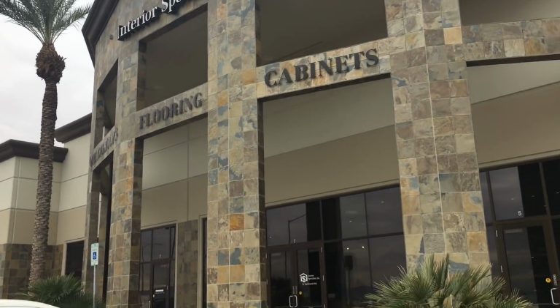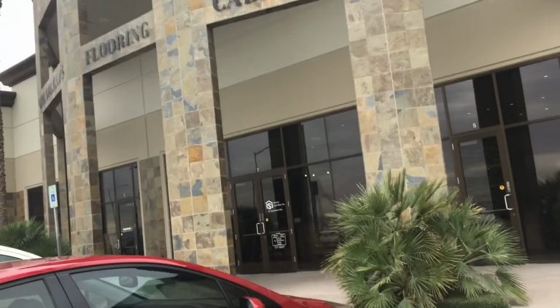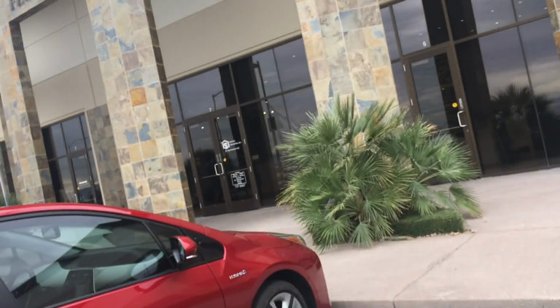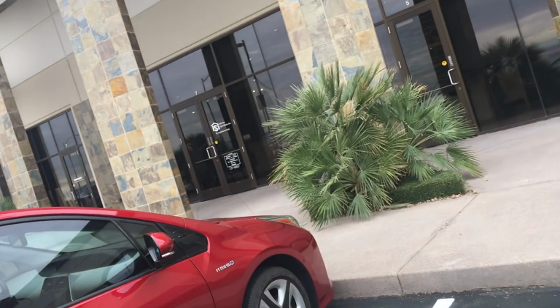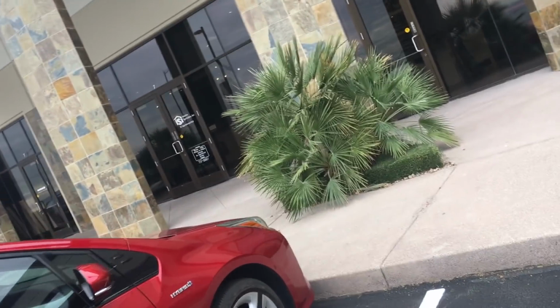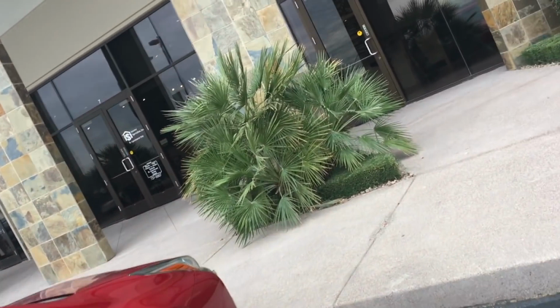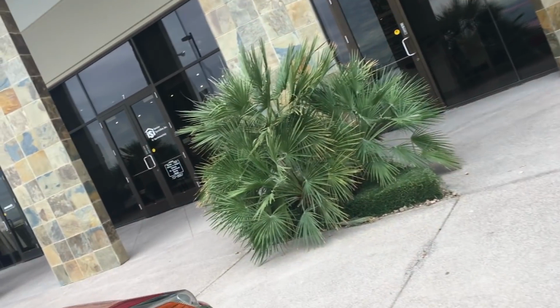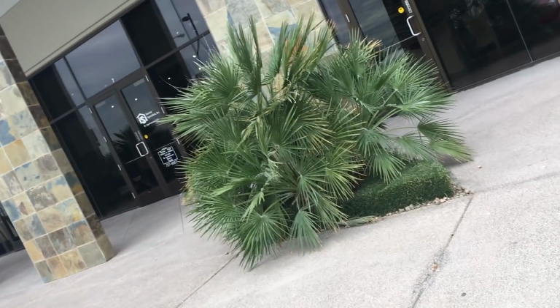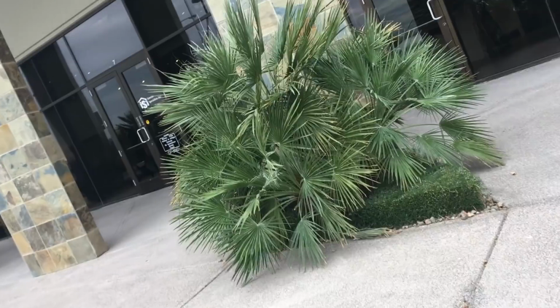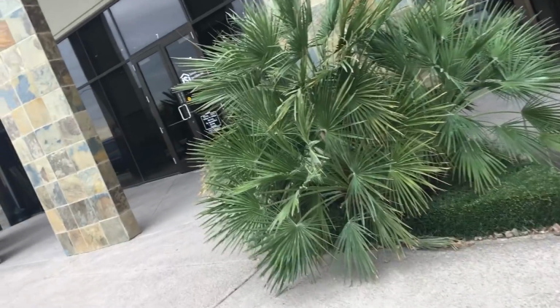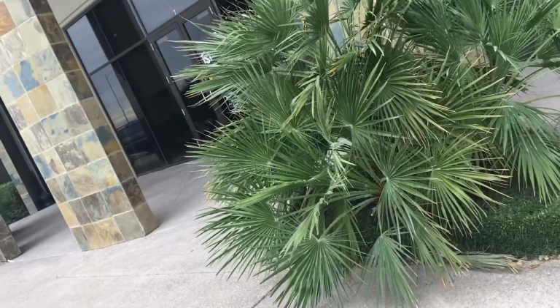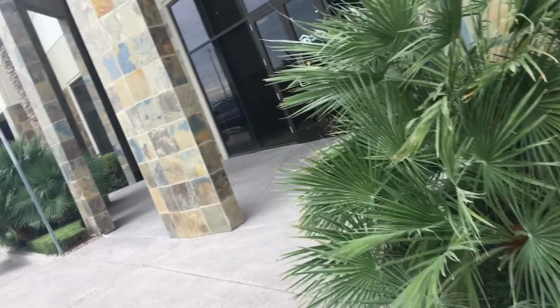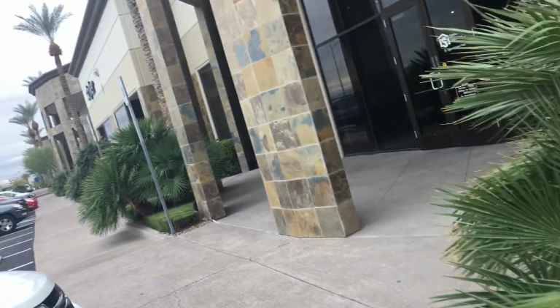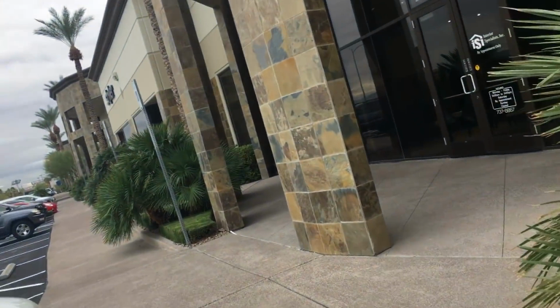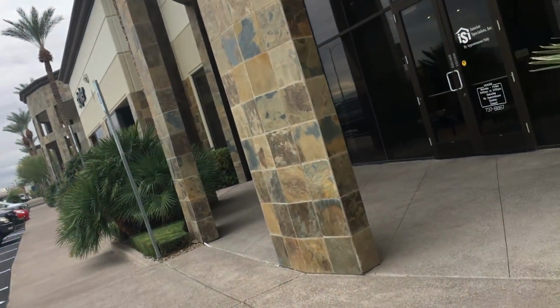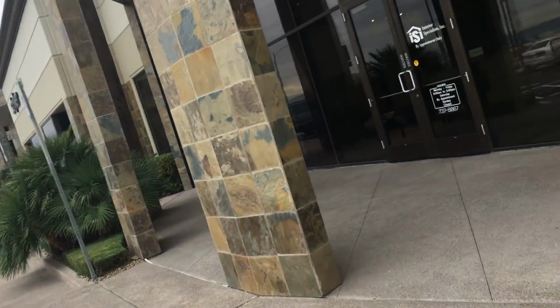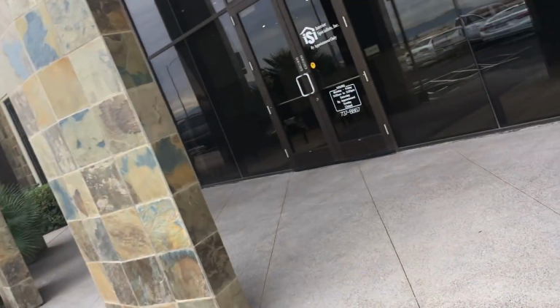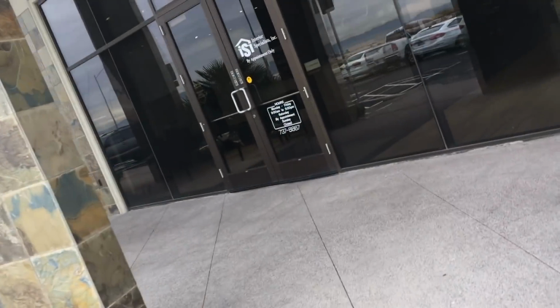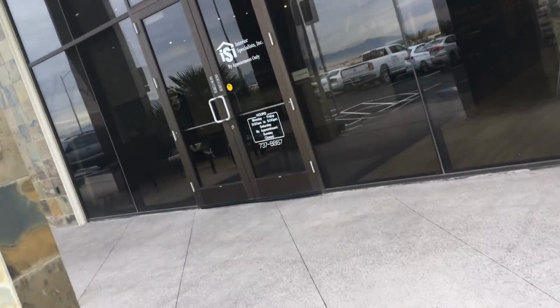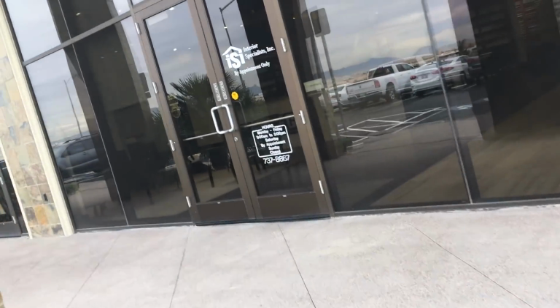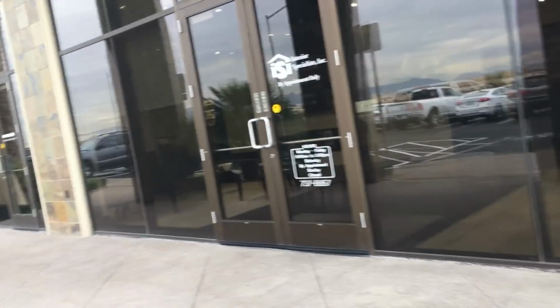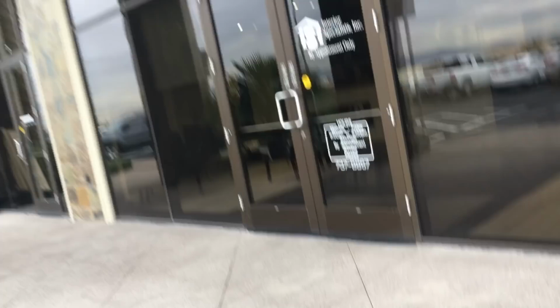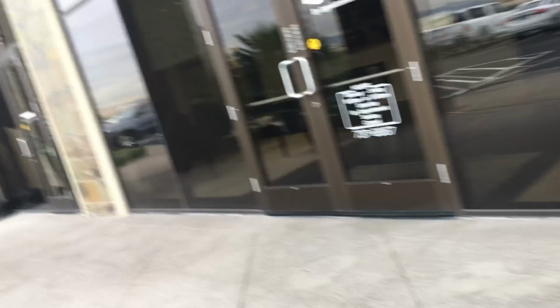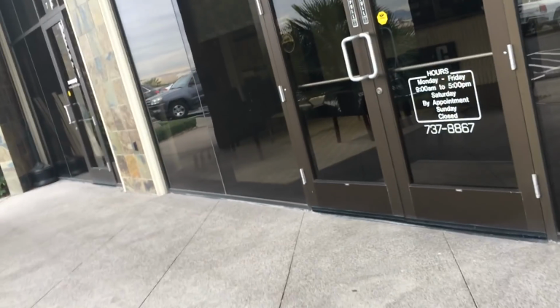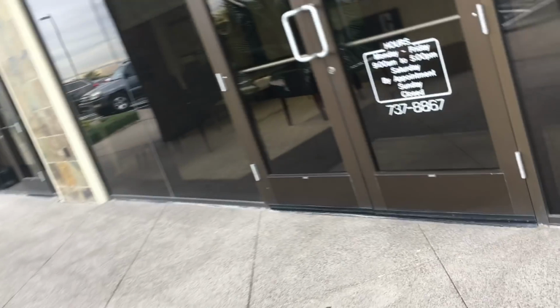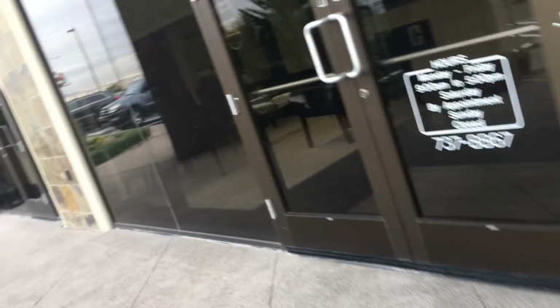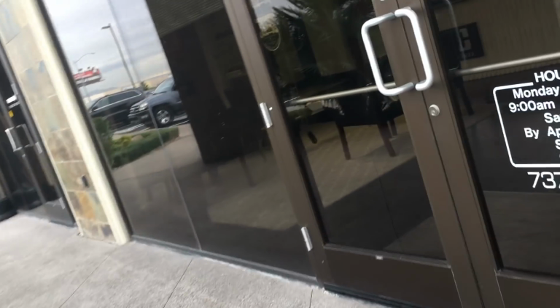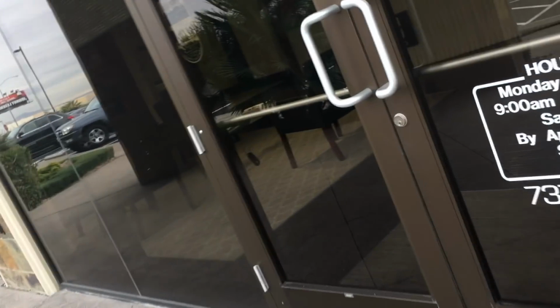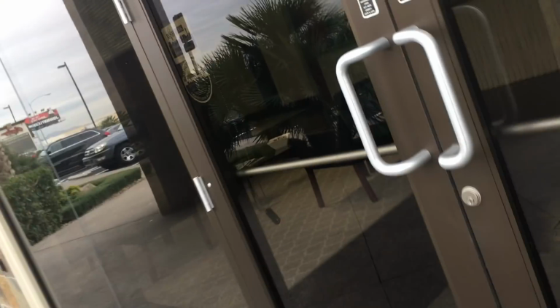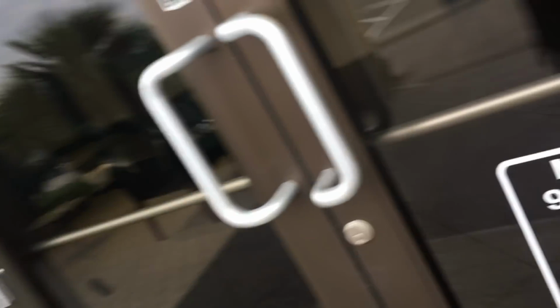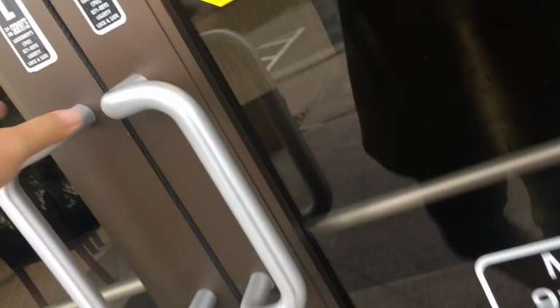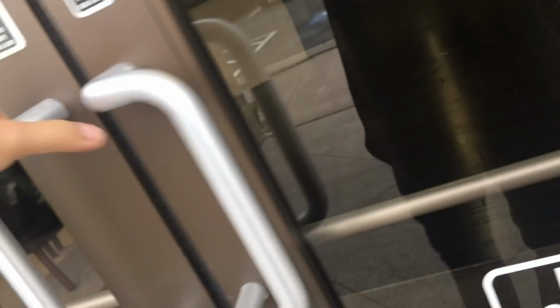So we are actually here at the interior specialist — flooring, cabinets. We're going to be picking out the flooring. I'll take you guys in here today and show you what's going on.